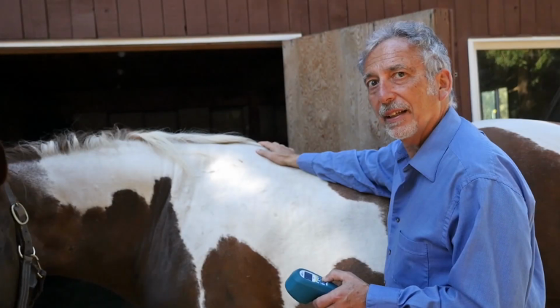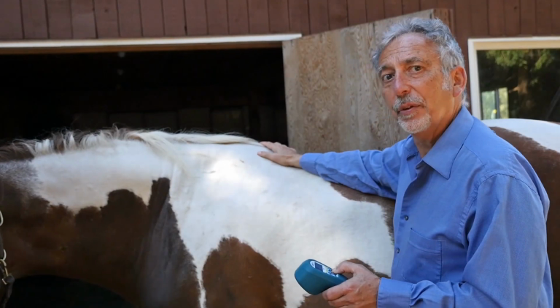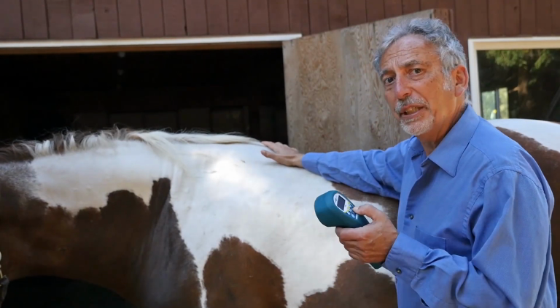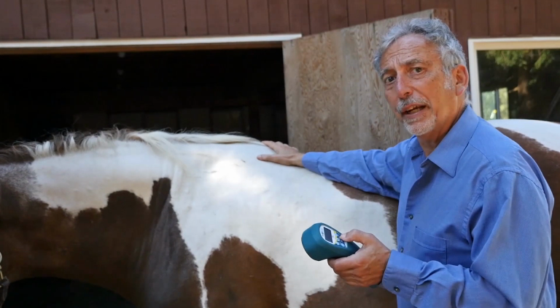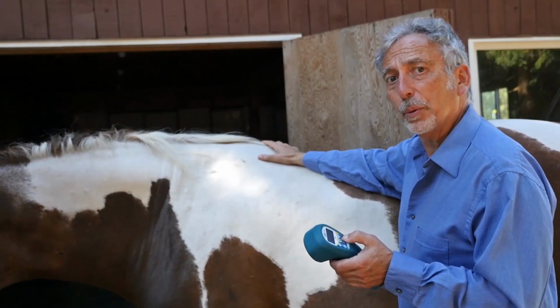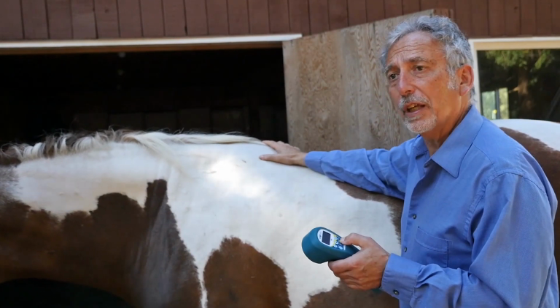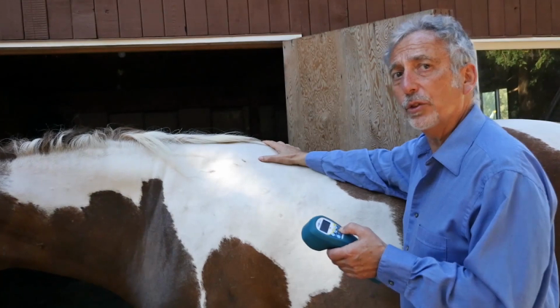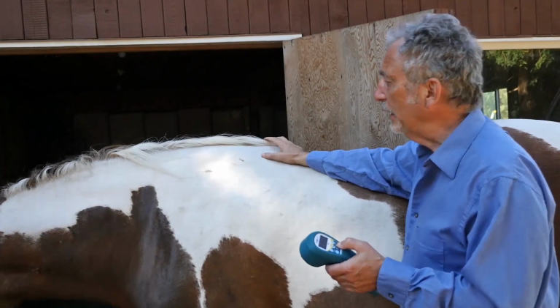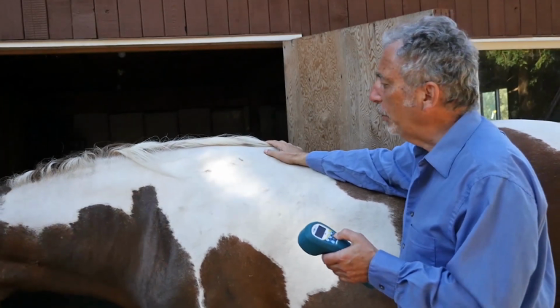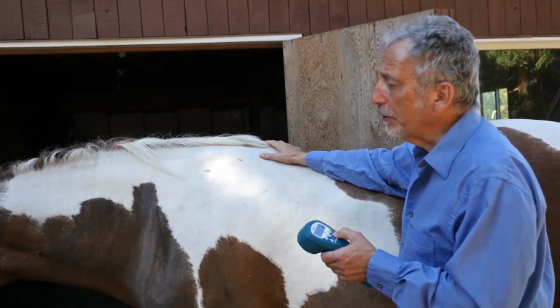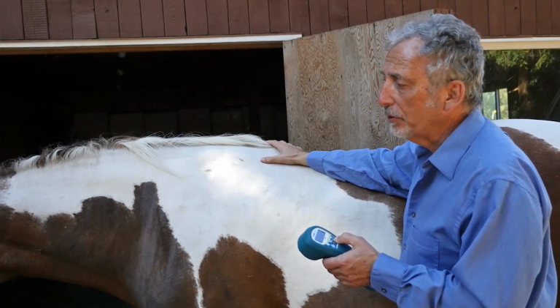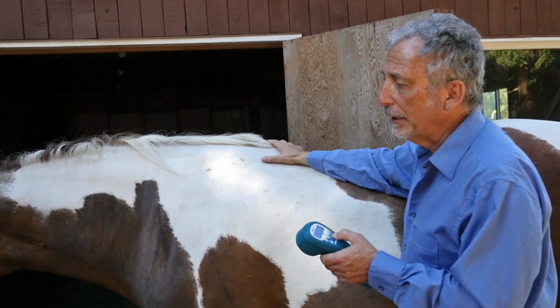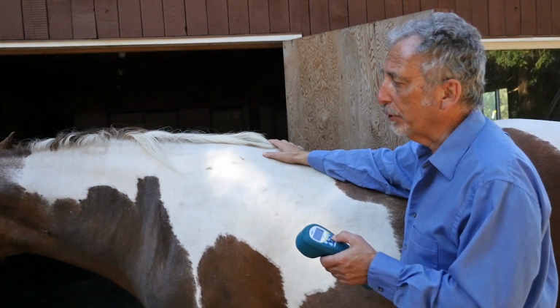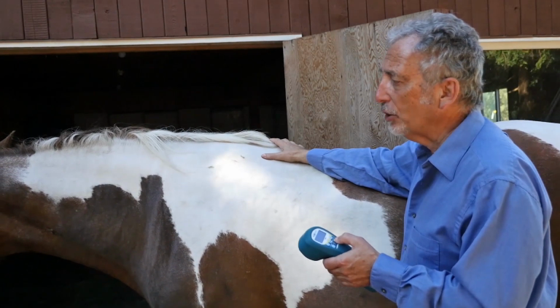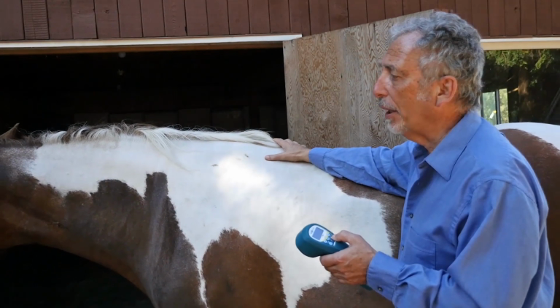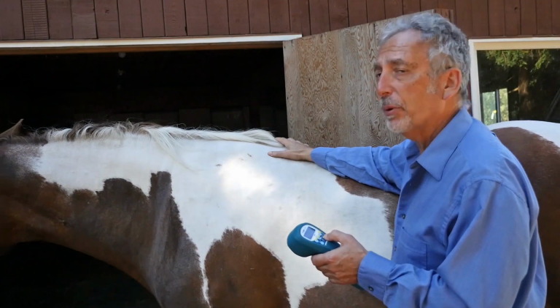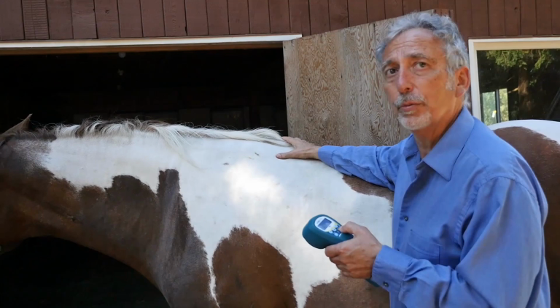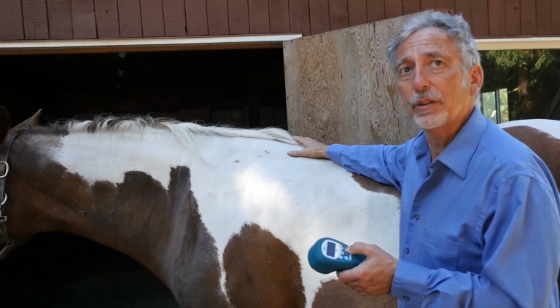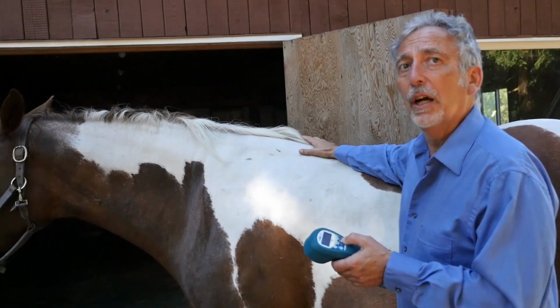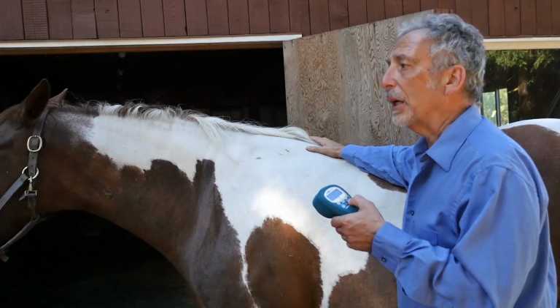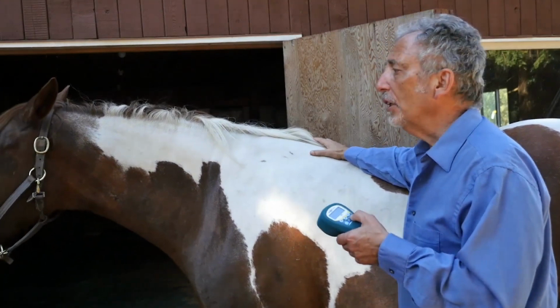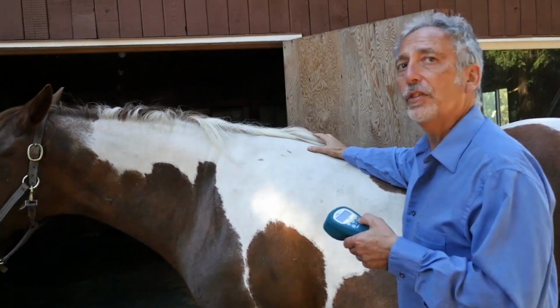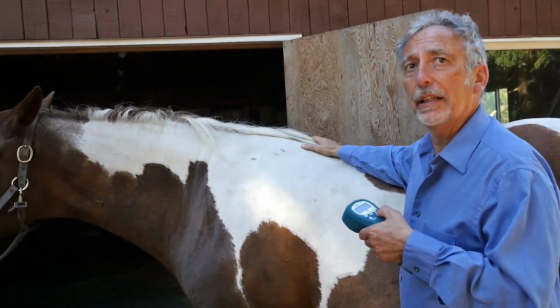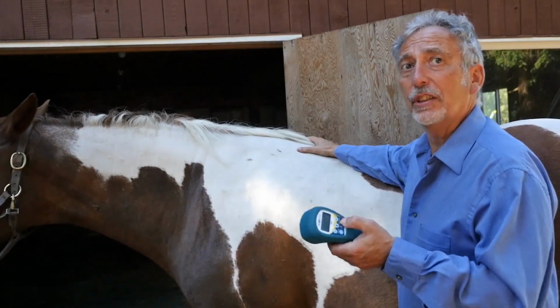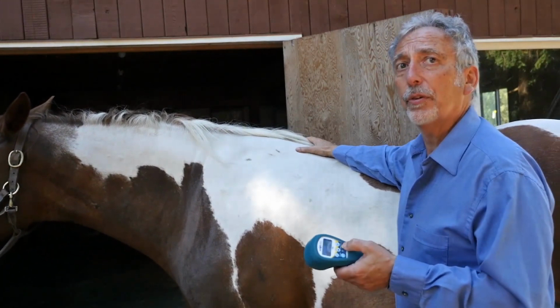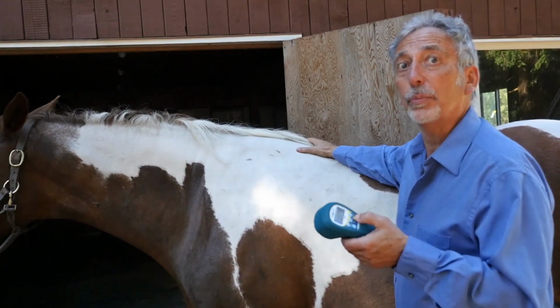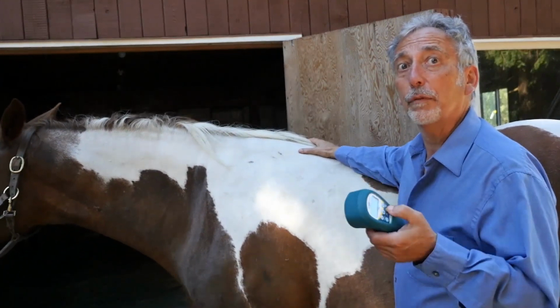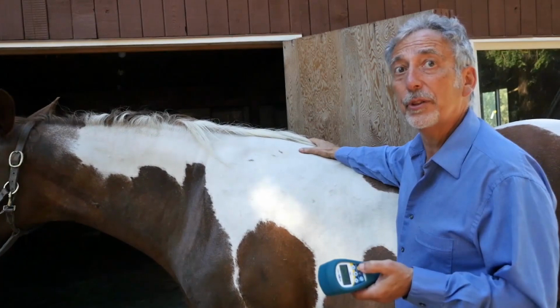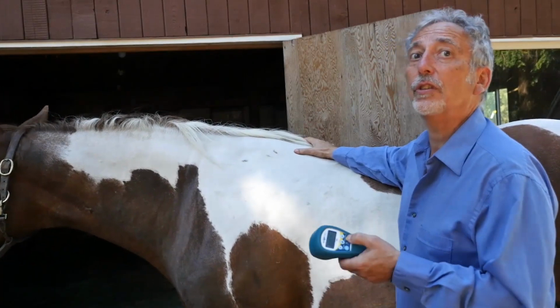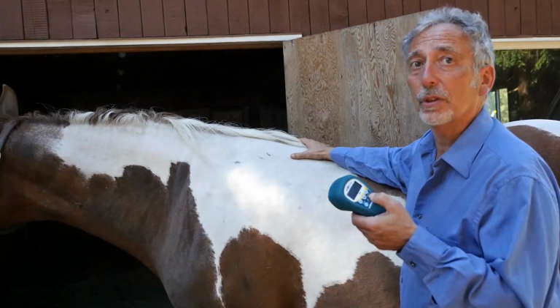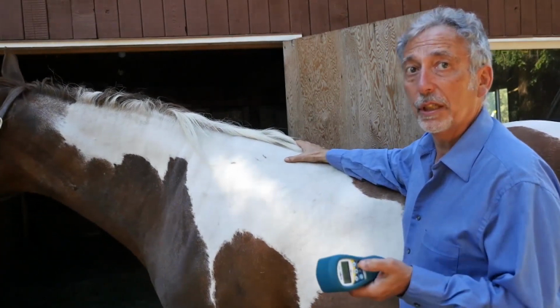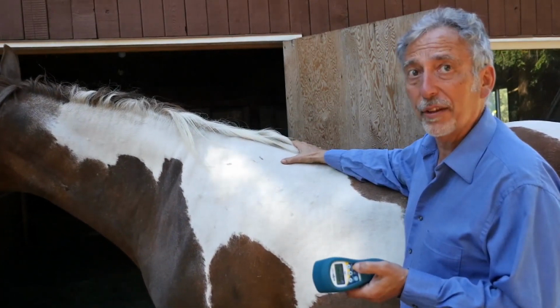There are many different acupuncture points that one can treat. The ones we're going to focus on here for Apache are a couple that we found reactive because she's had to deal with chronic obstructive pulmonary disease, or equine asthma.